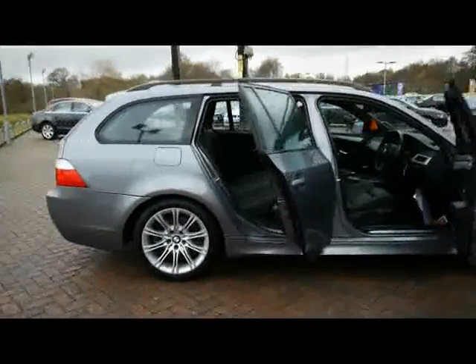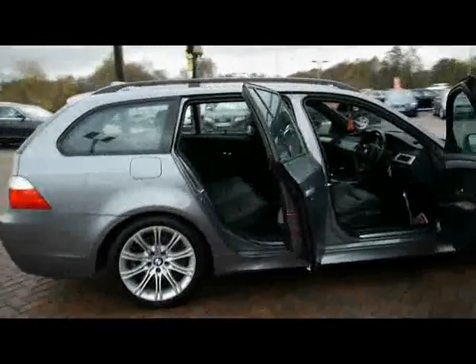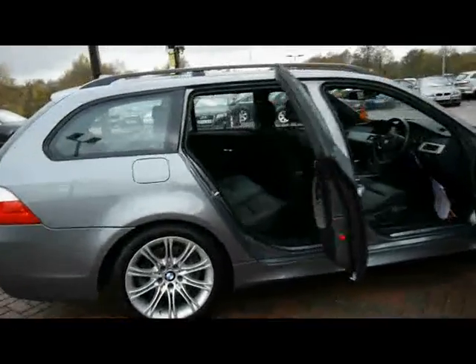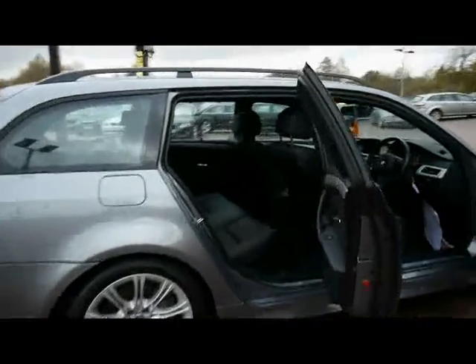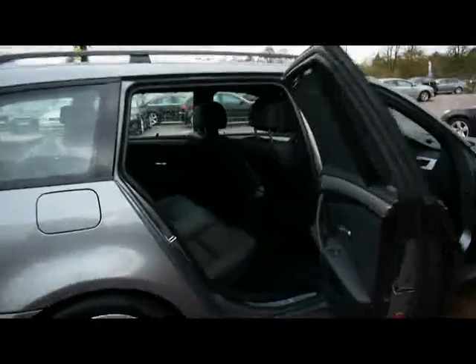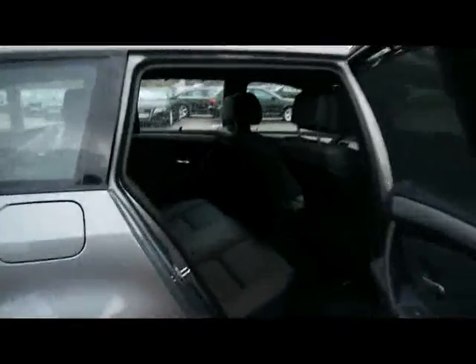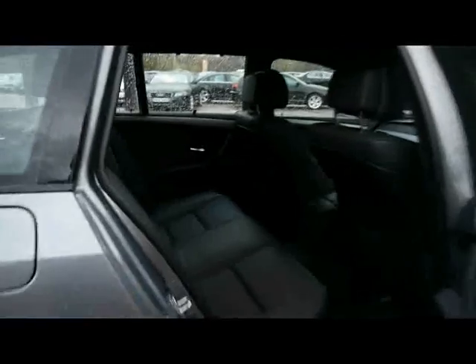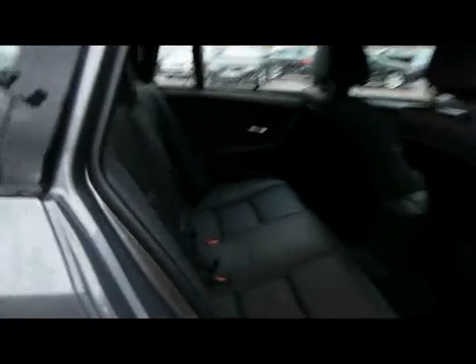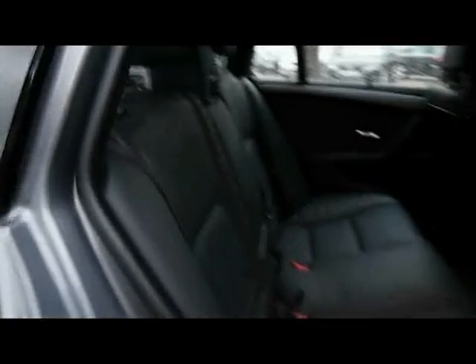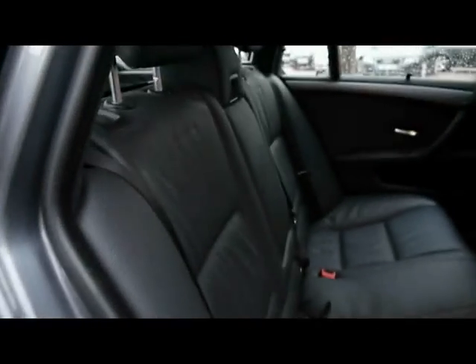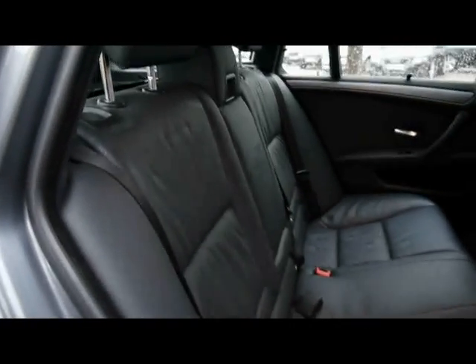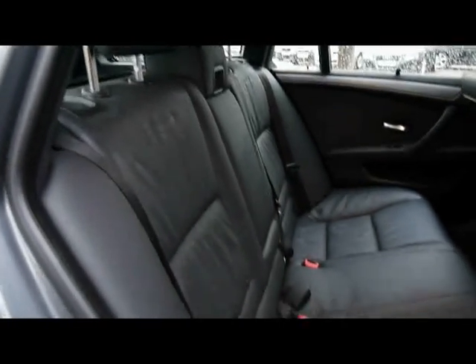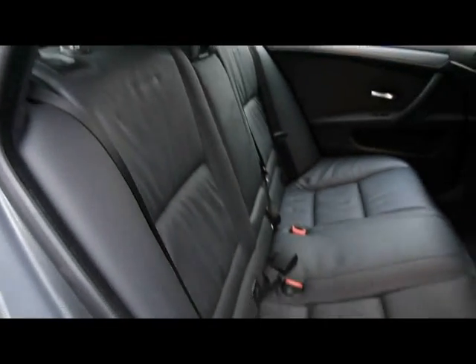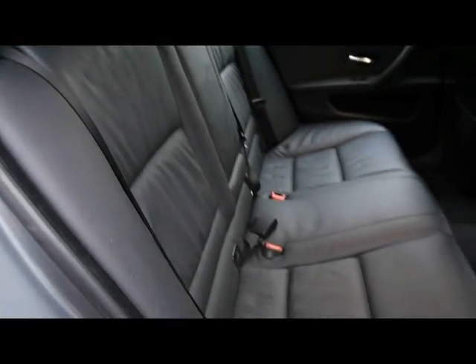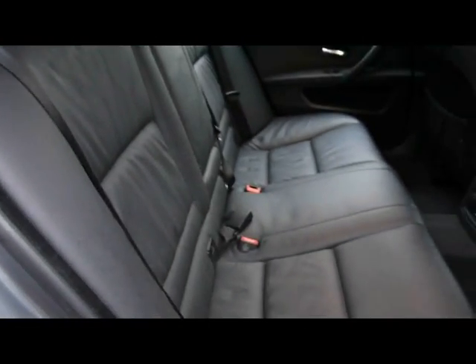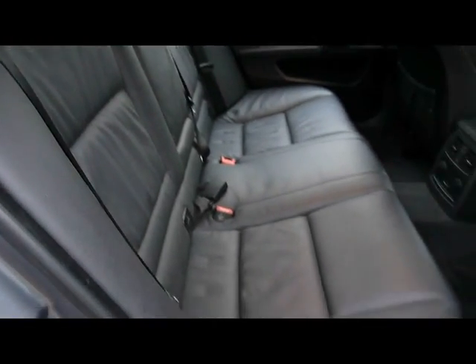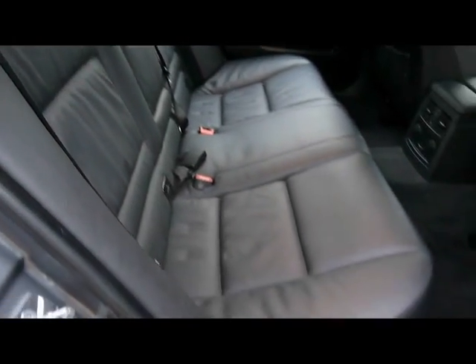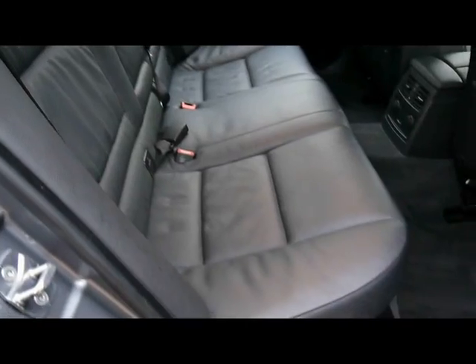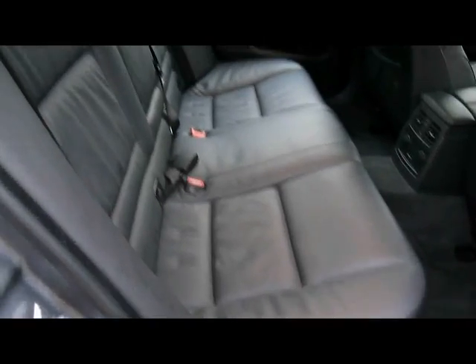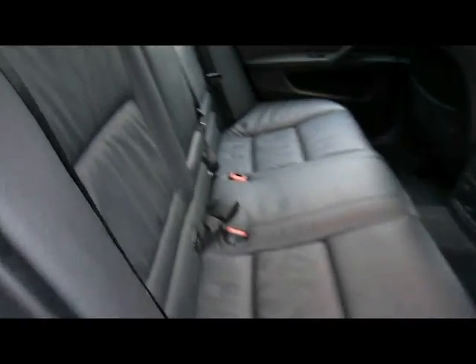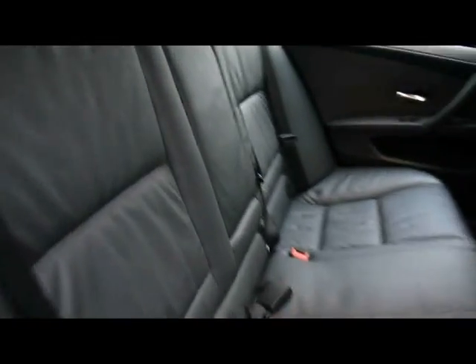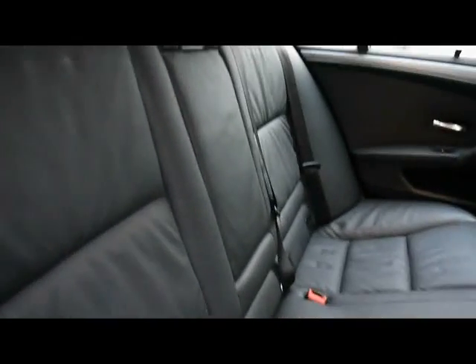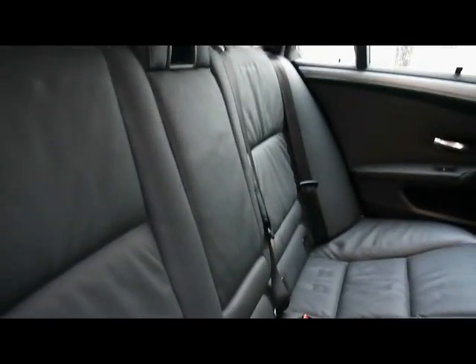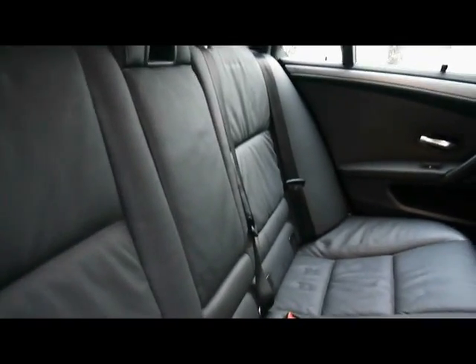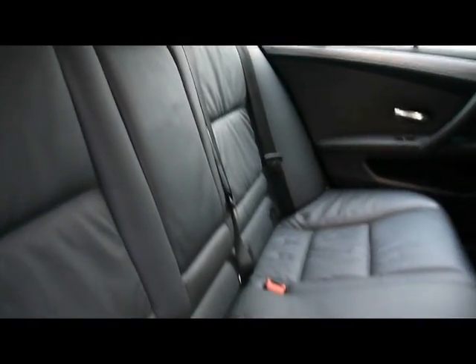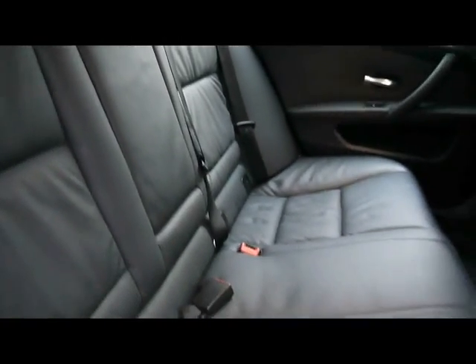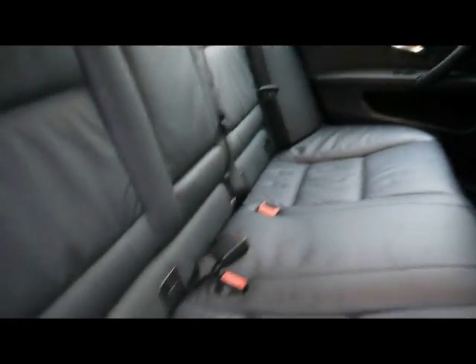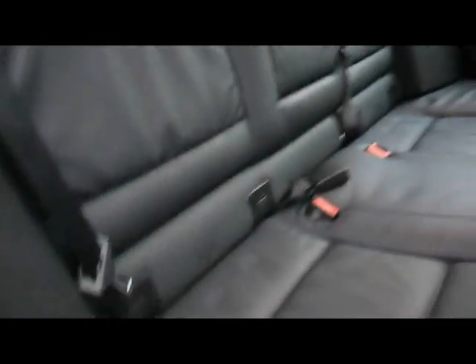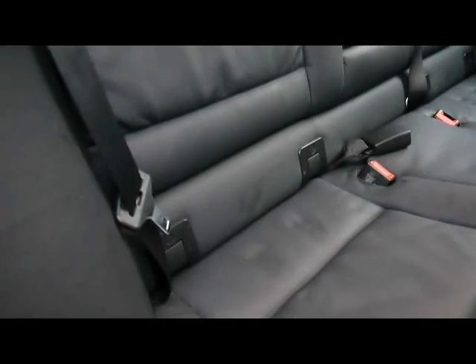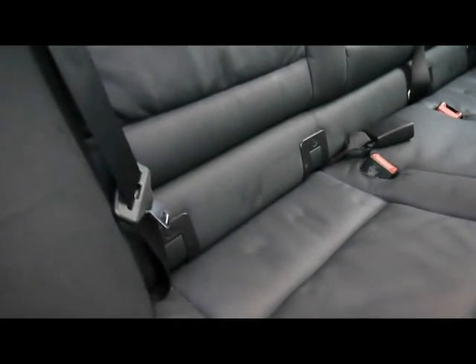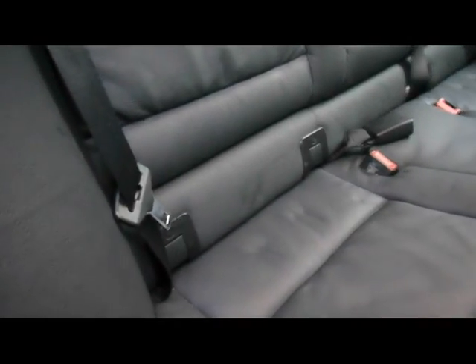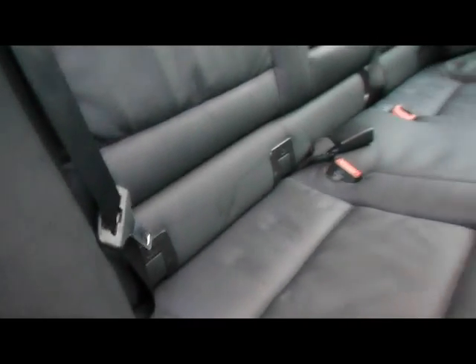Let's take a look inside the car. Really nice upholstery — we've got full black leather. You can see it's been very well kept. There's no rips, tears or stains to any of the seats. Isofix child seats and sports seats to the rear.